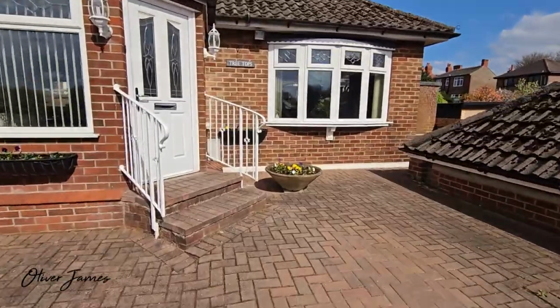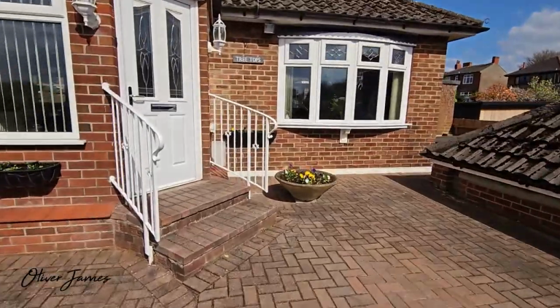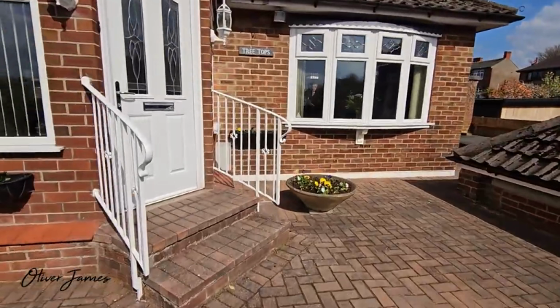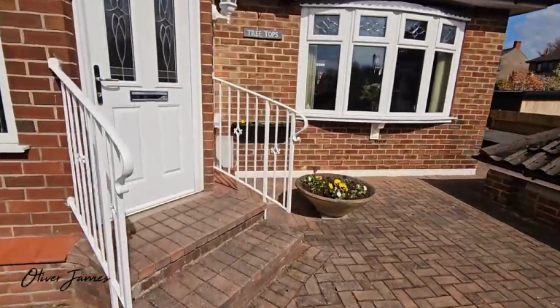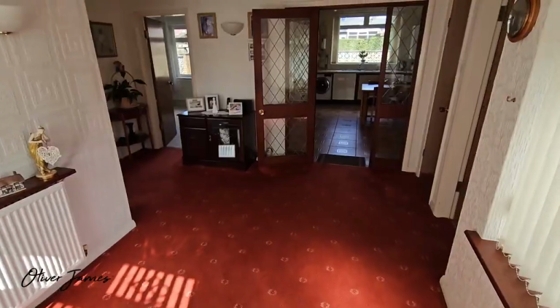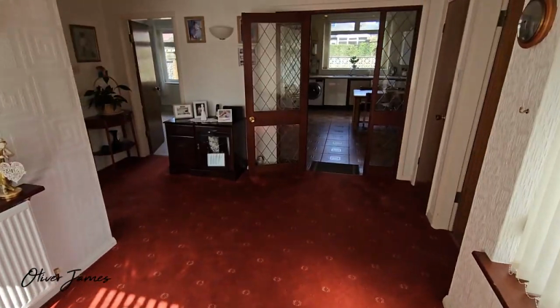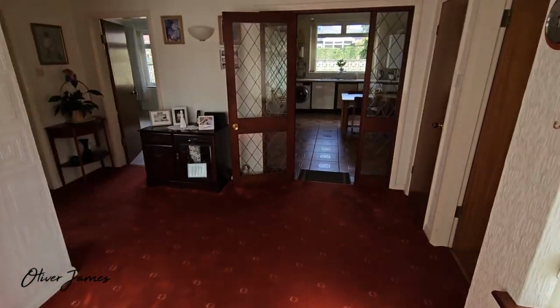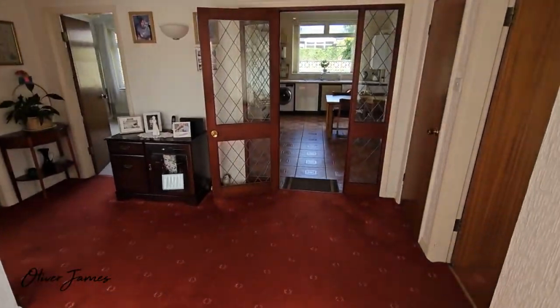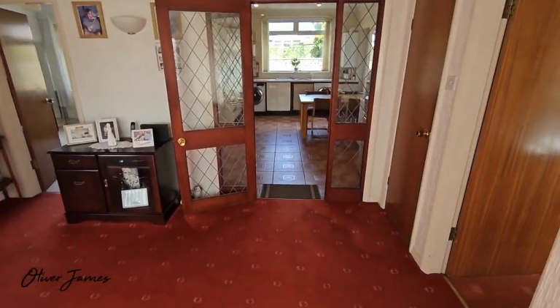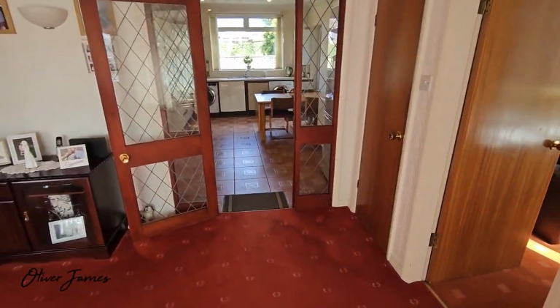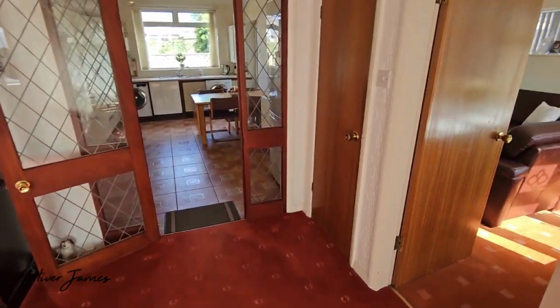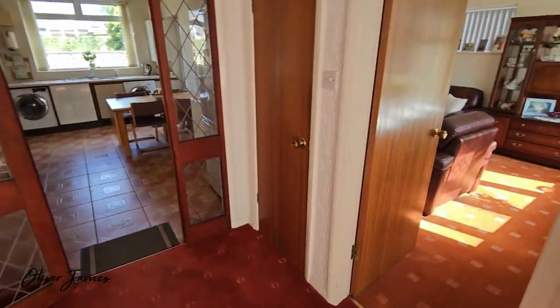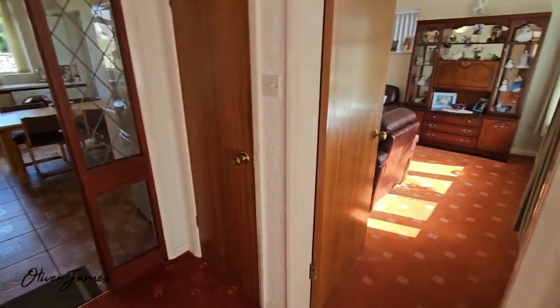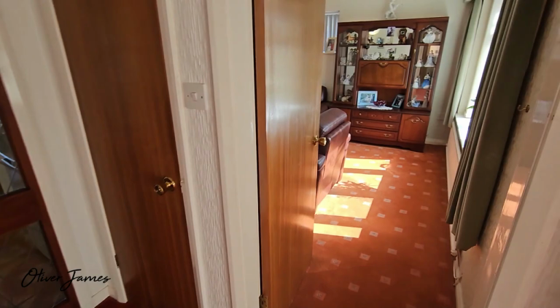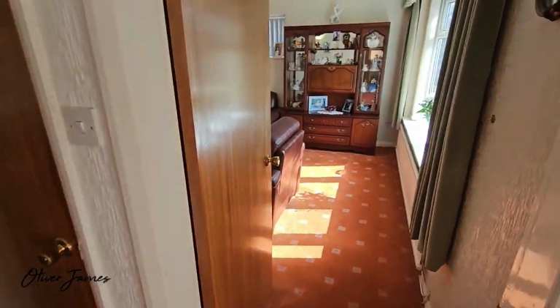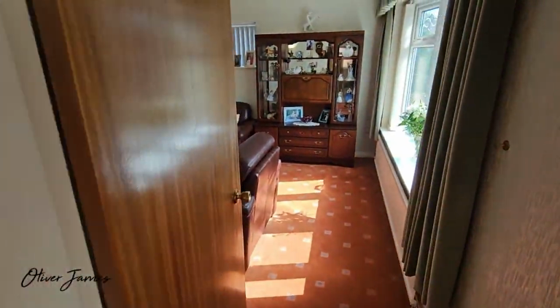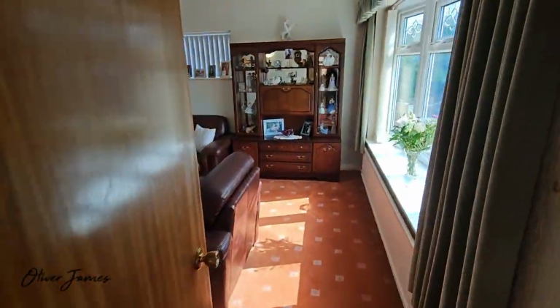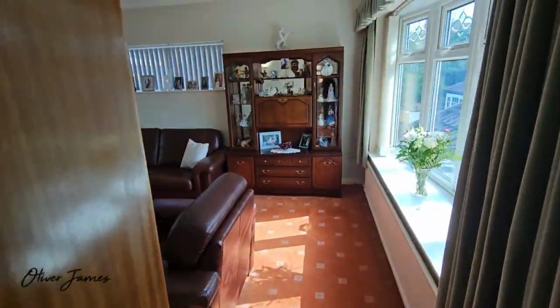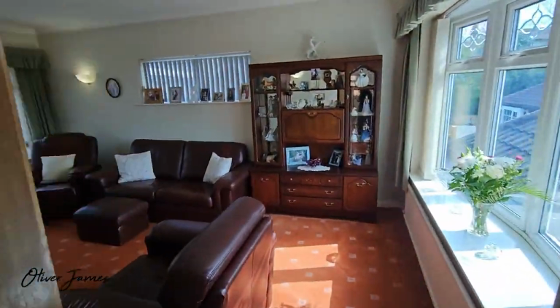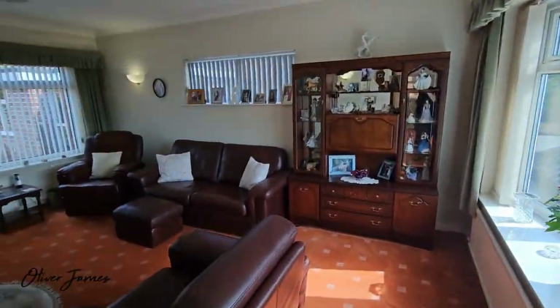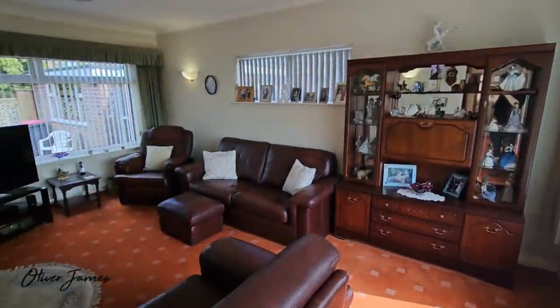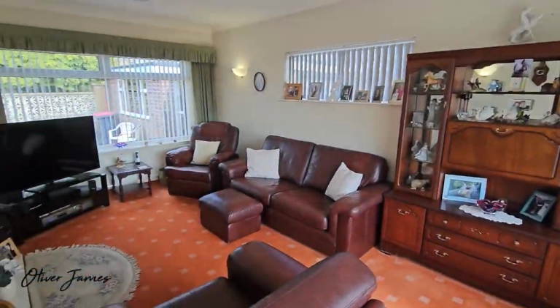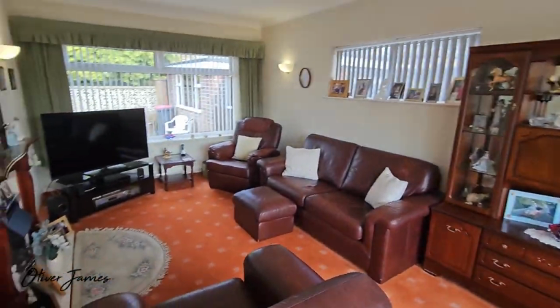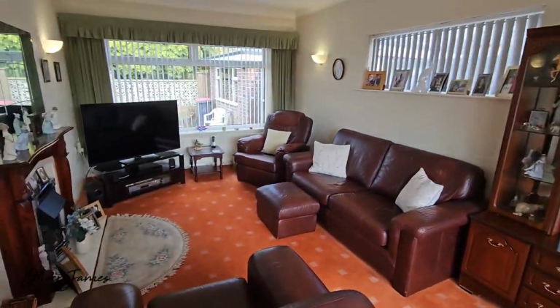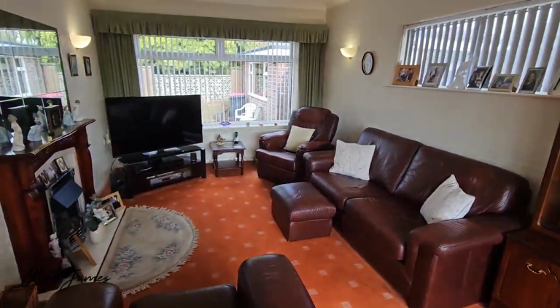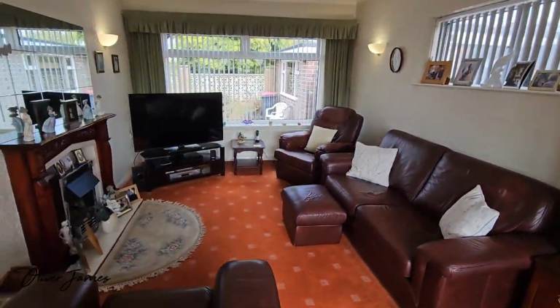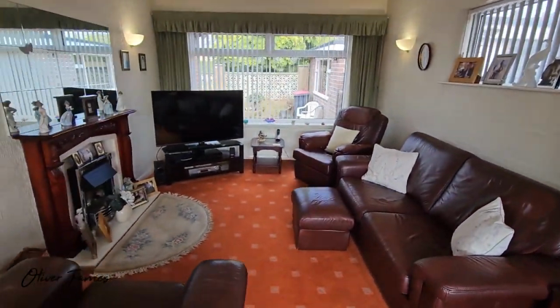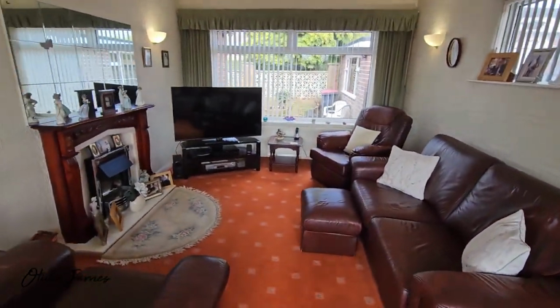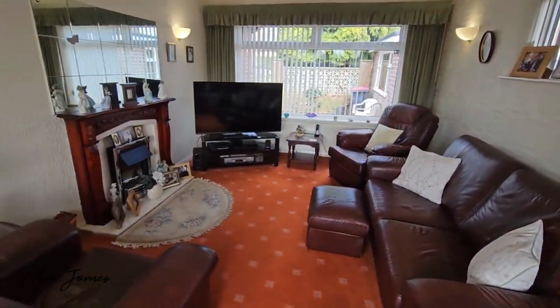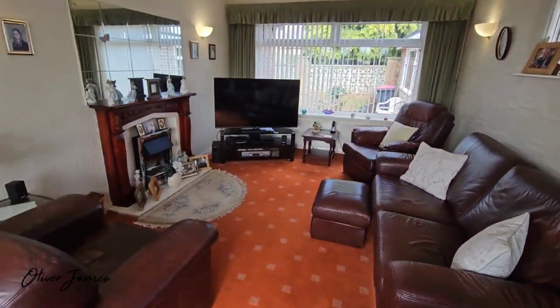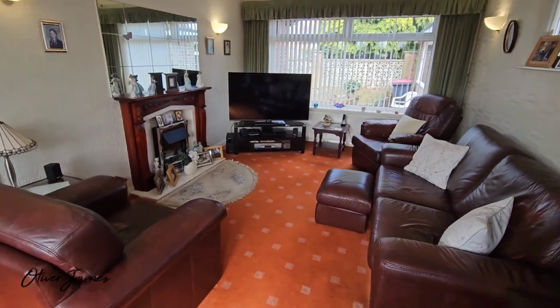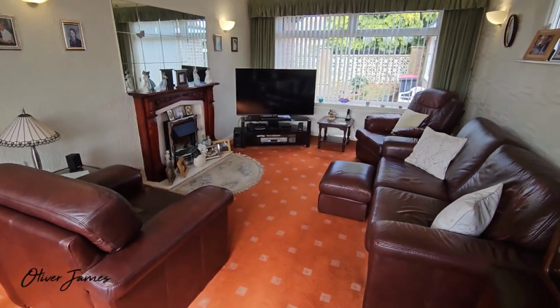As we go into the property, you're greeted with a large entrance hallway. Into the lounge, nice and spacious, with windows front, back and side, bringing plenty of light into the property.